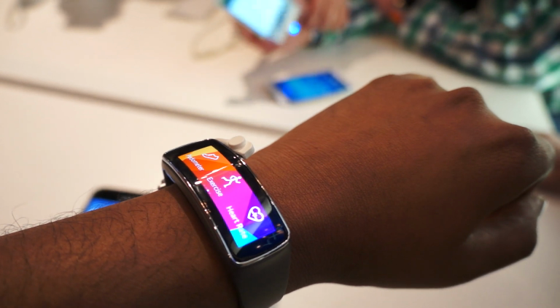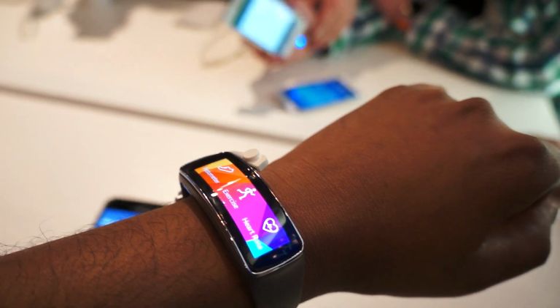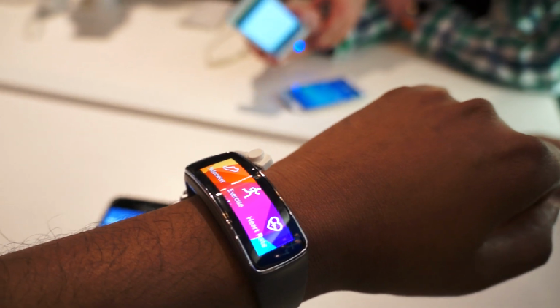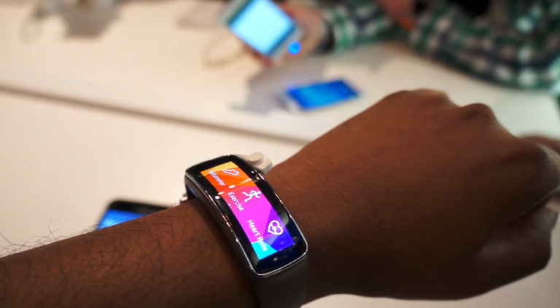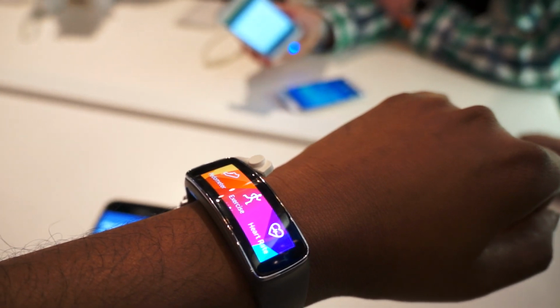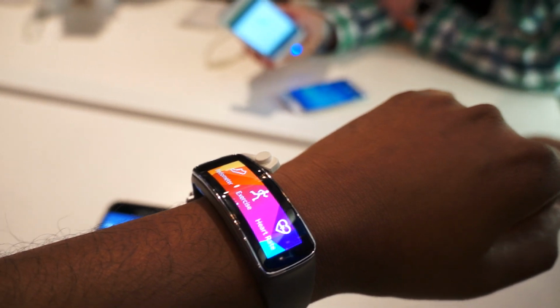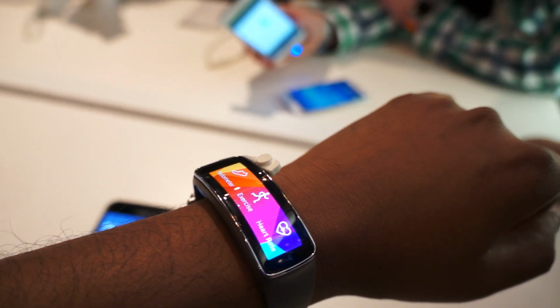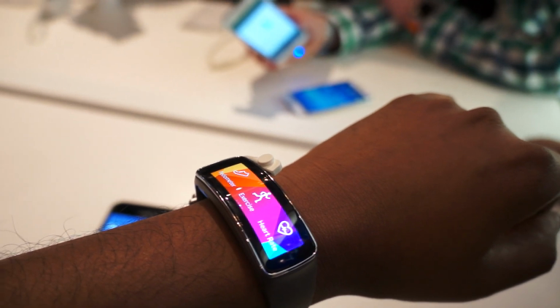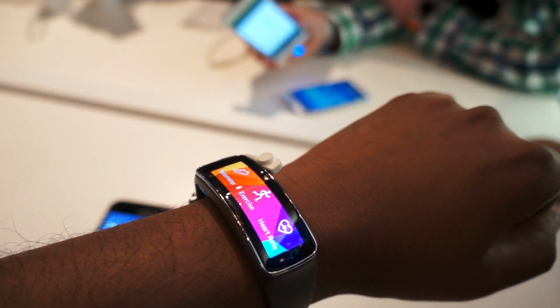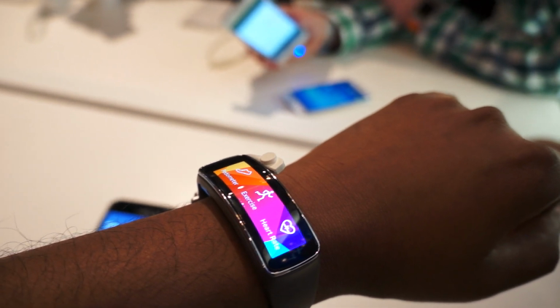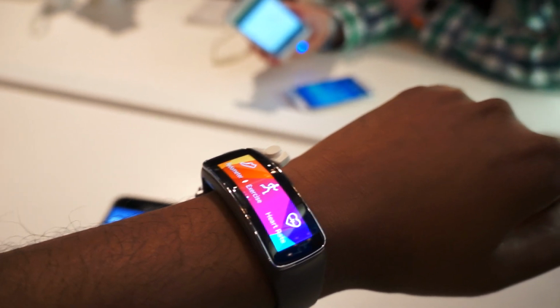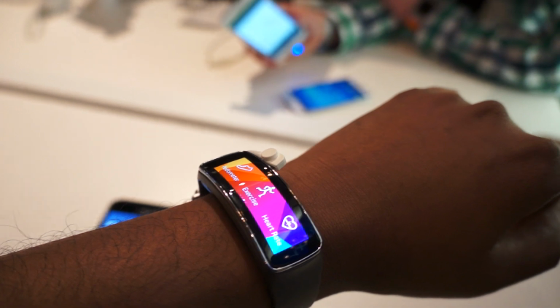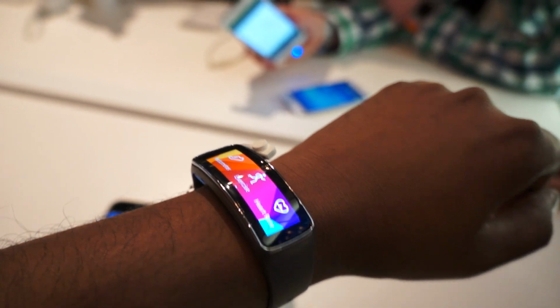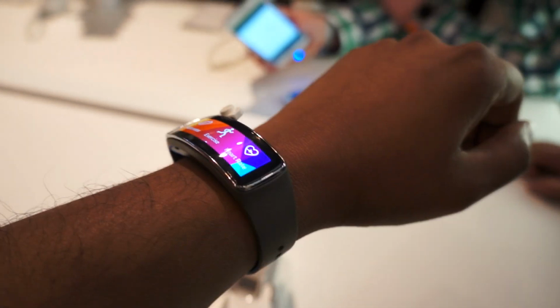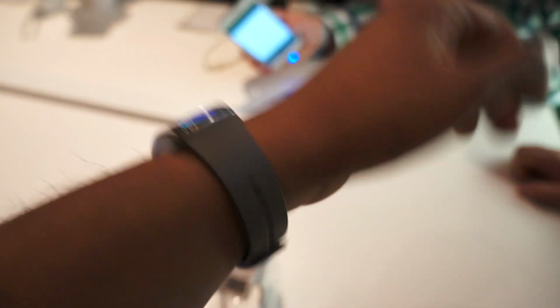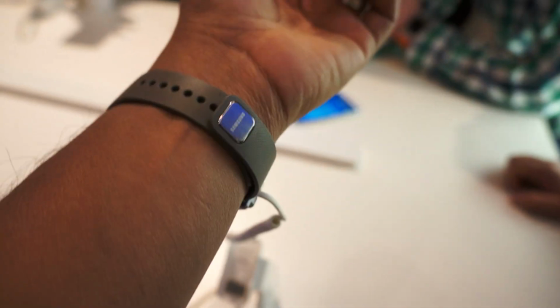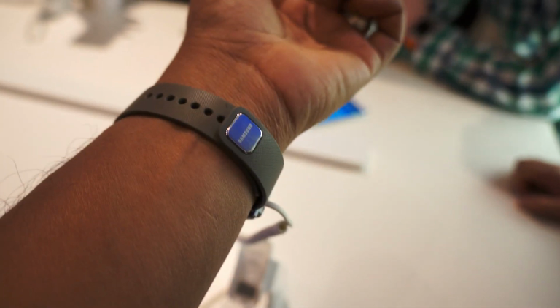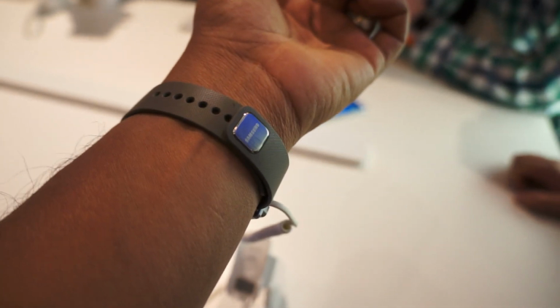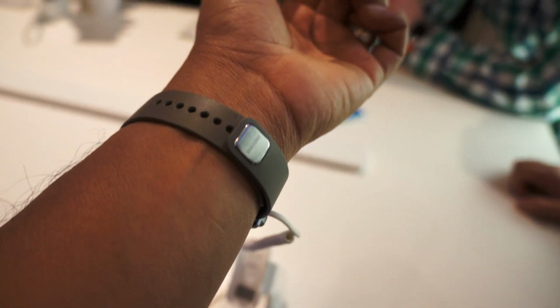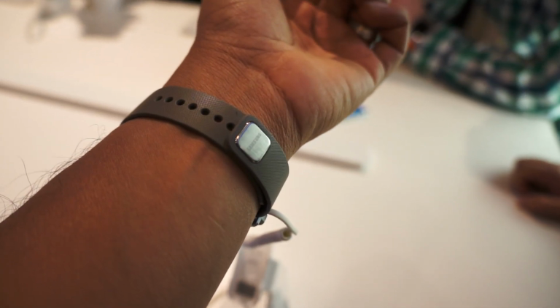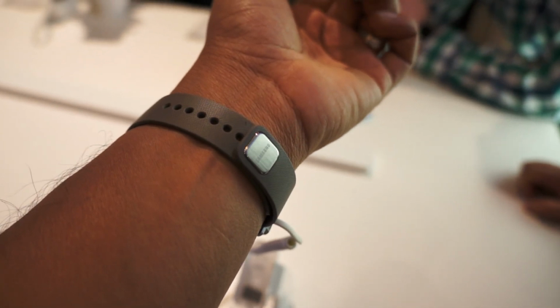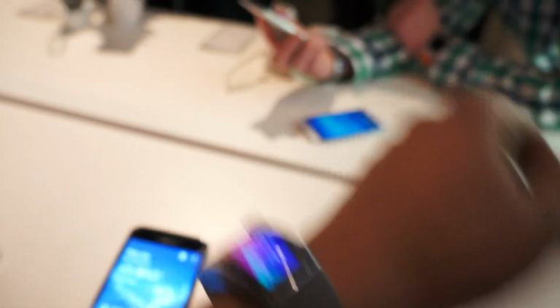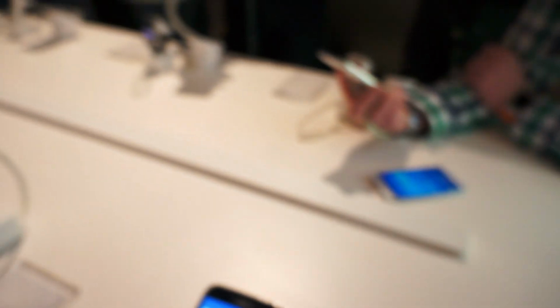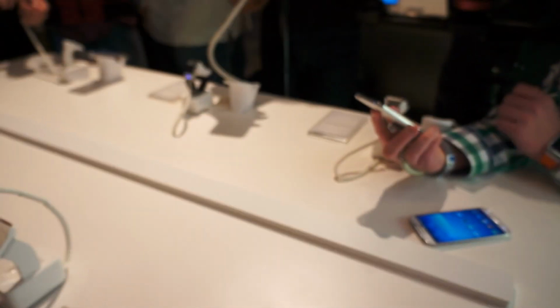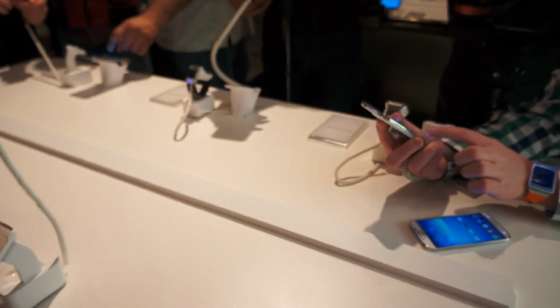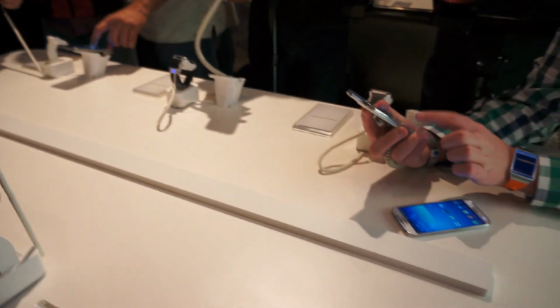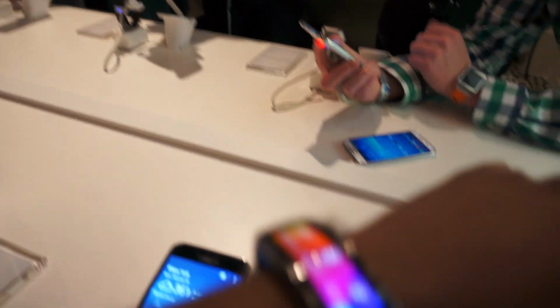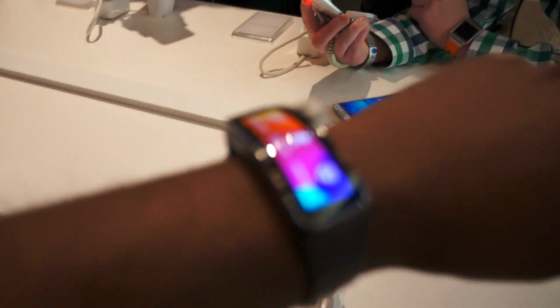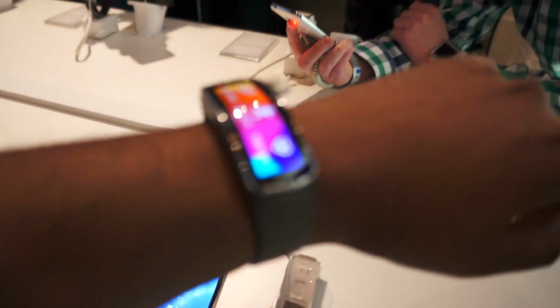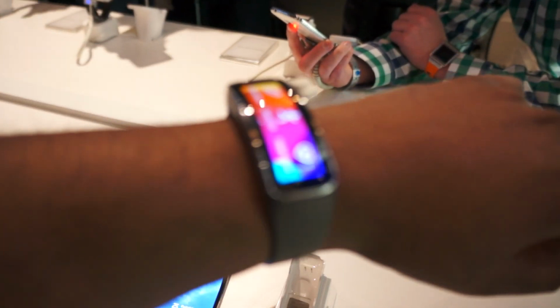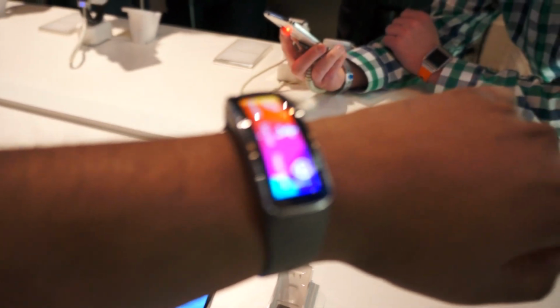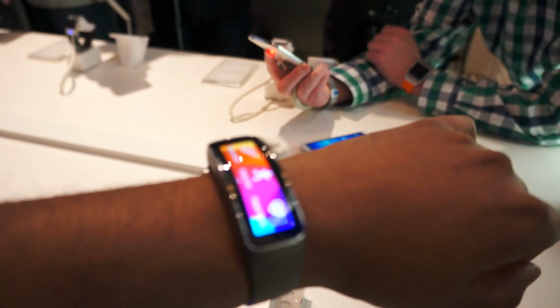Hey everybody, this is Devendra Hardewar here. We're looking at the Samsung Gear Fit Health Tracker. This is sort of like a weird cross between the Galaxy Gear smartwatches and the typical health tracker.